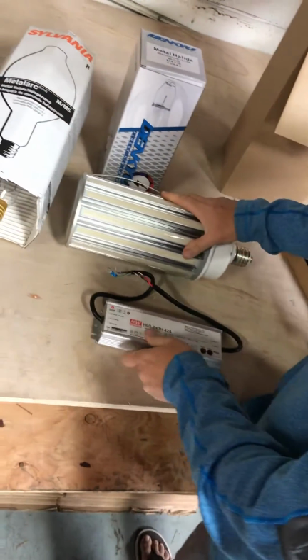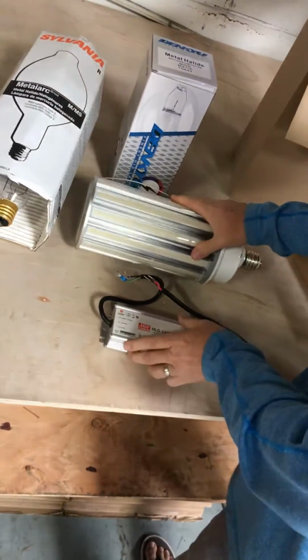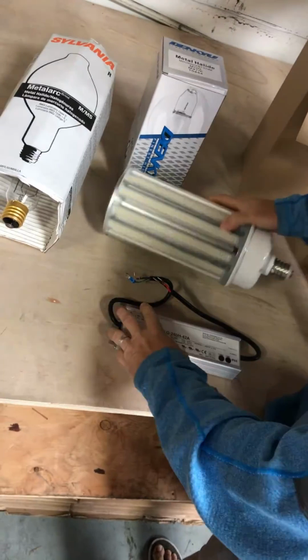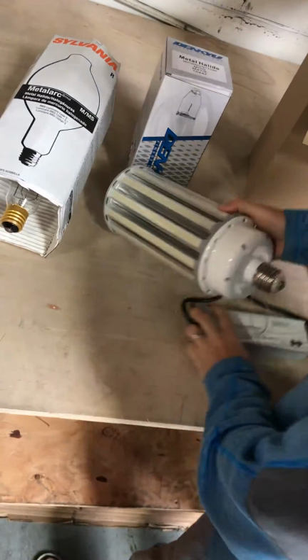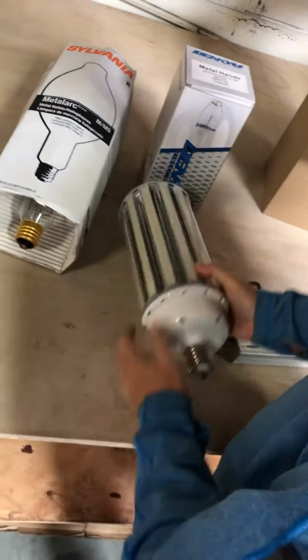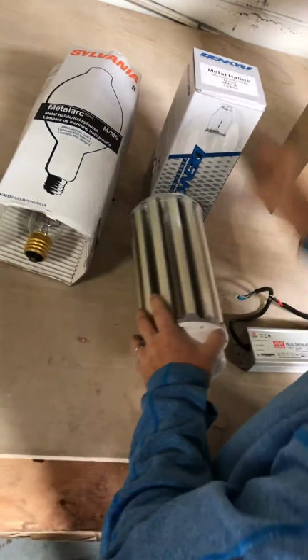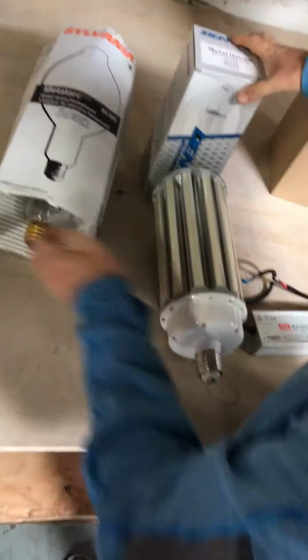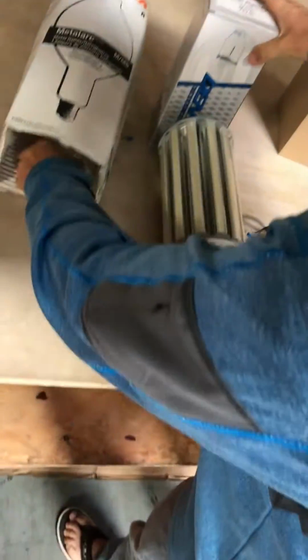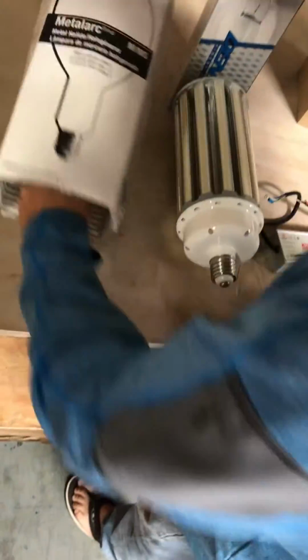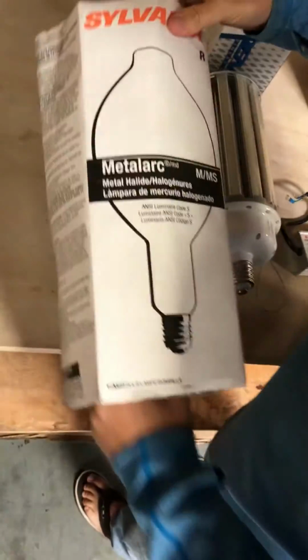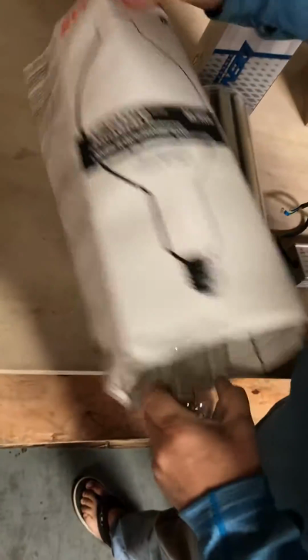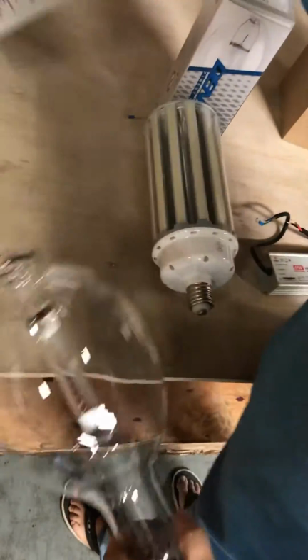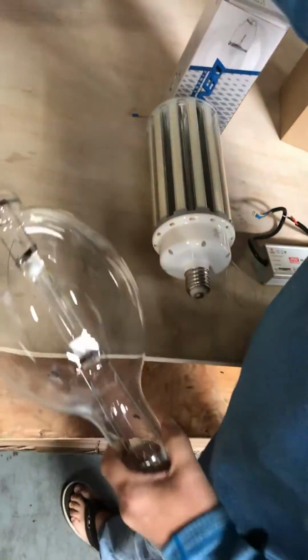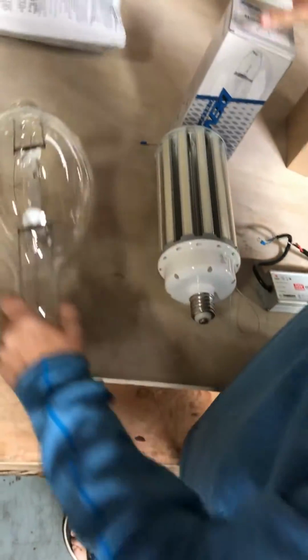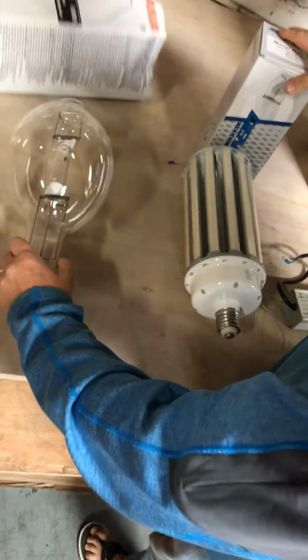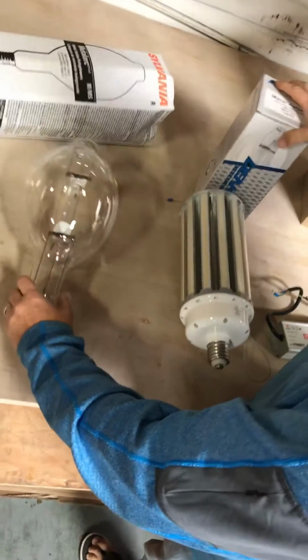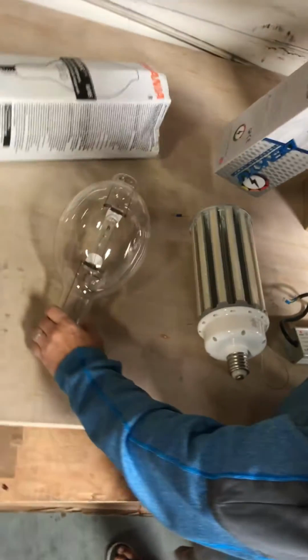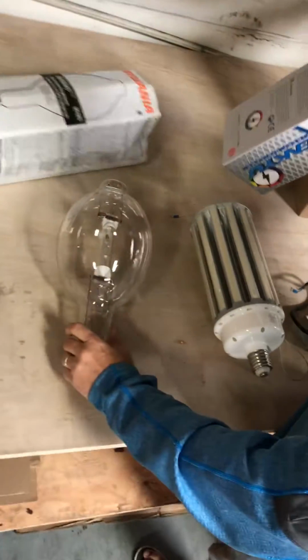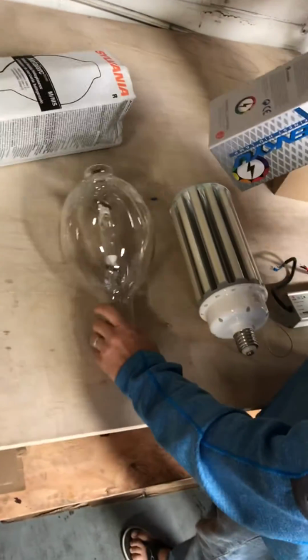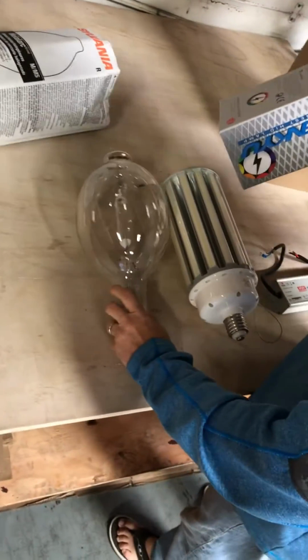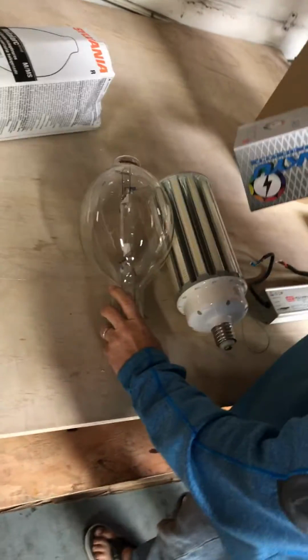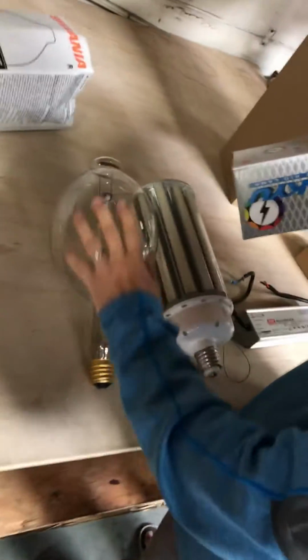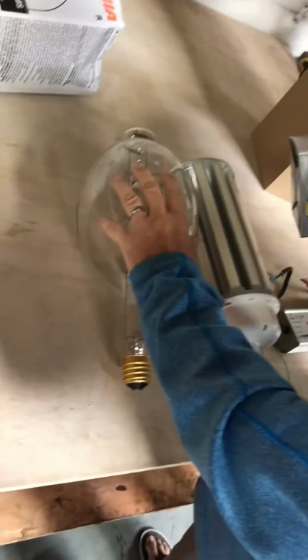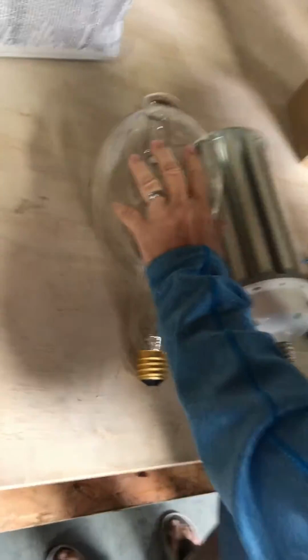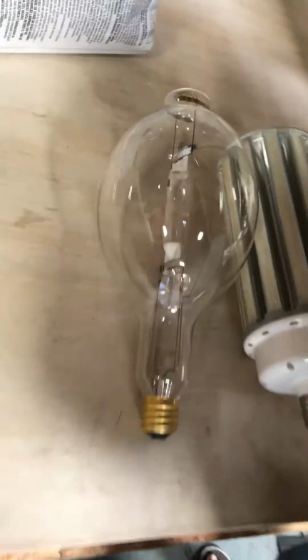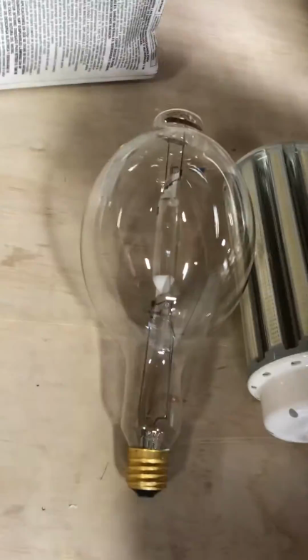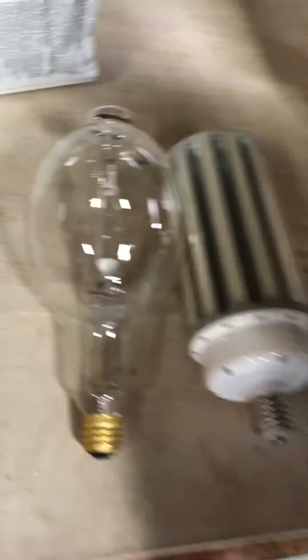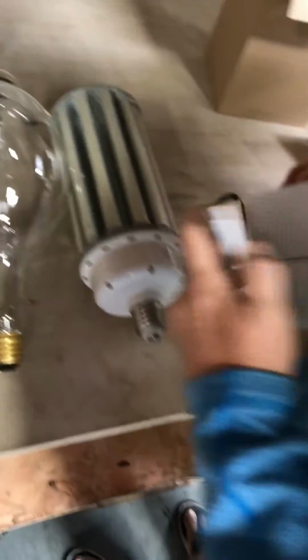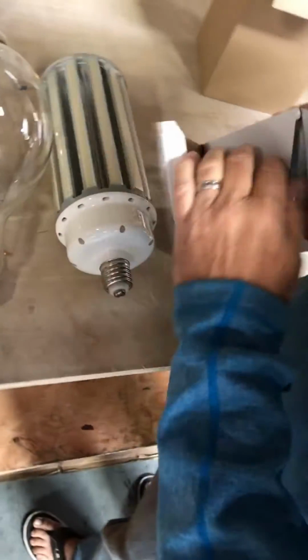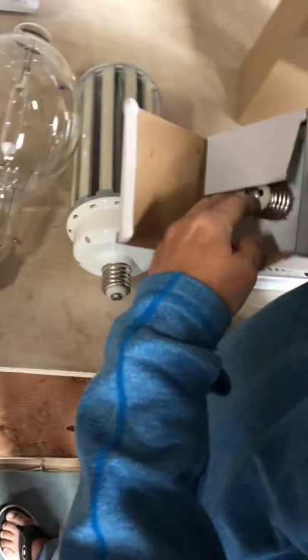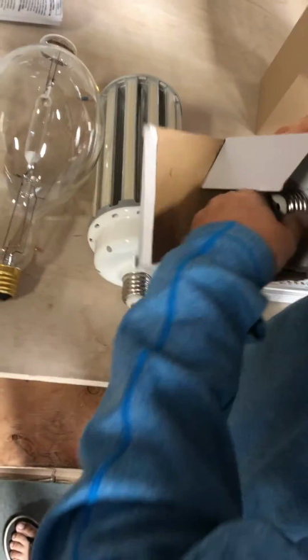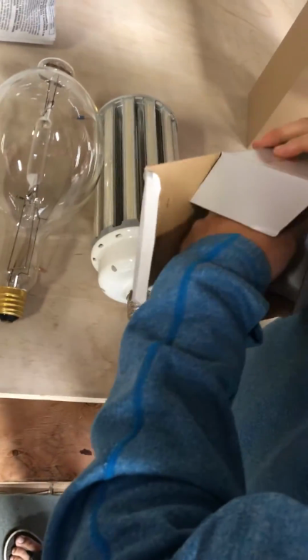A couple of things to be careful of when you buy these: make sure it will fit in the fixture. There are a couple of different sizes of MH1000 lamps. This is a BT56 and this is a BT37 — there's quite a difference in size.